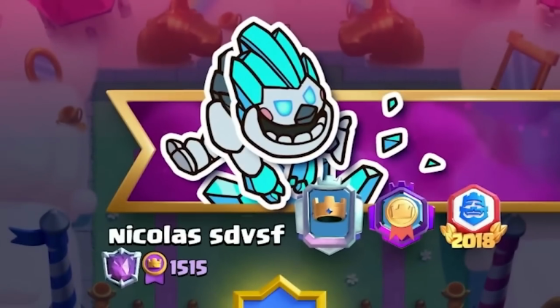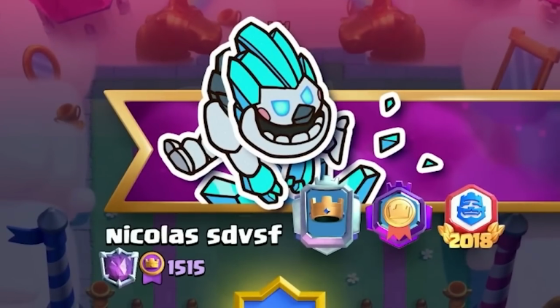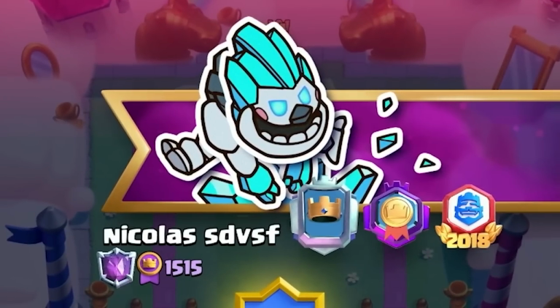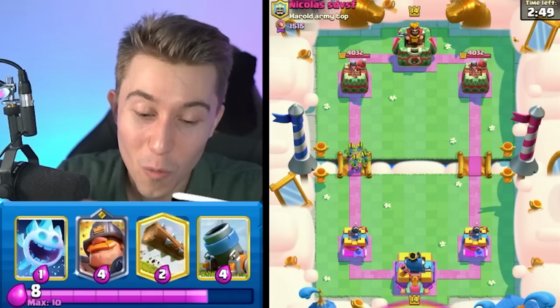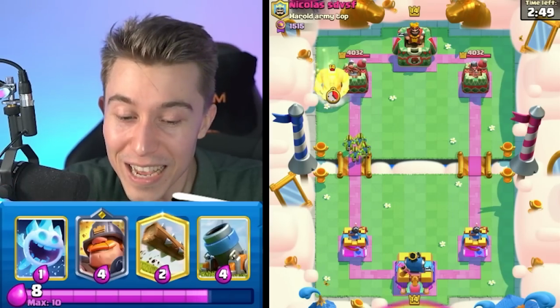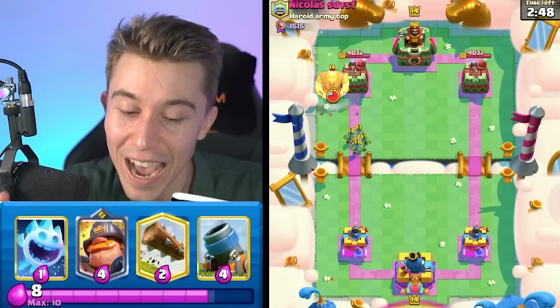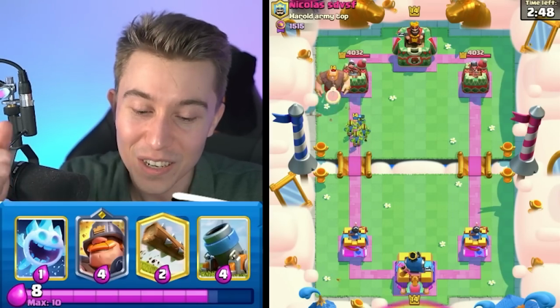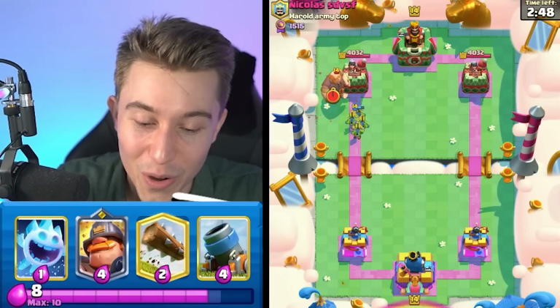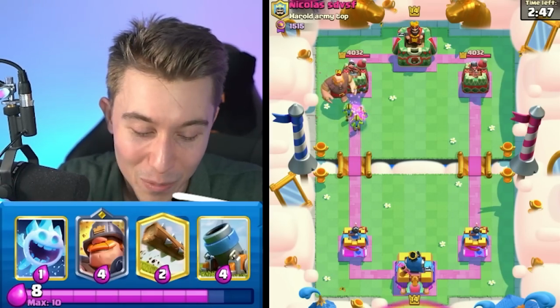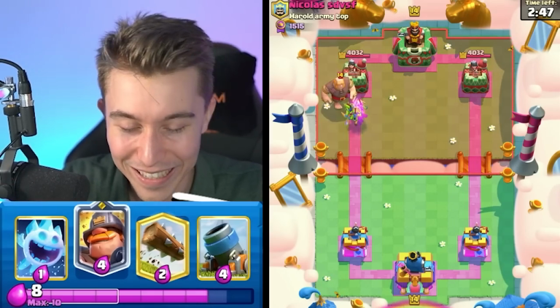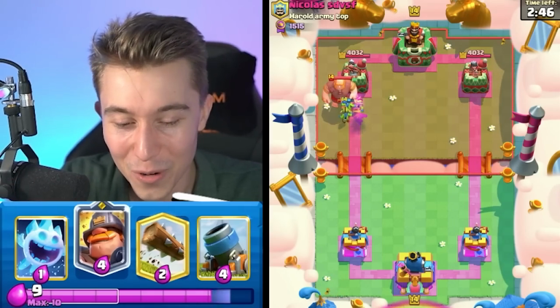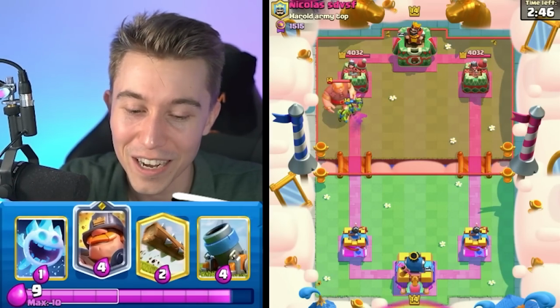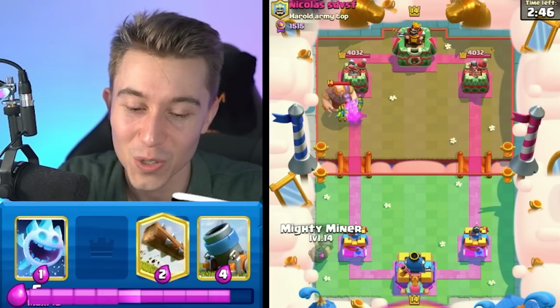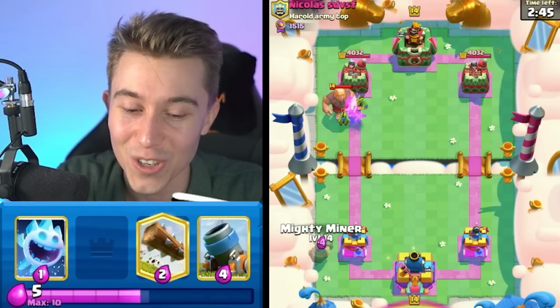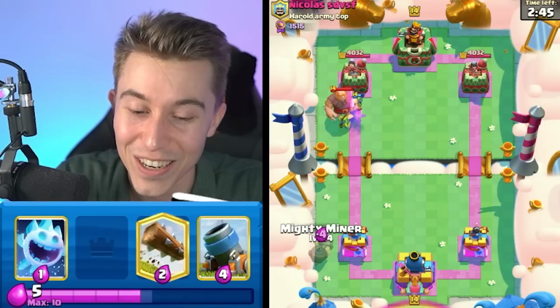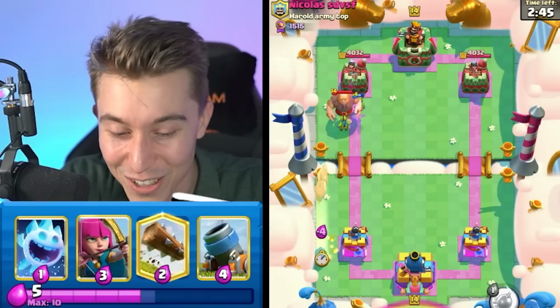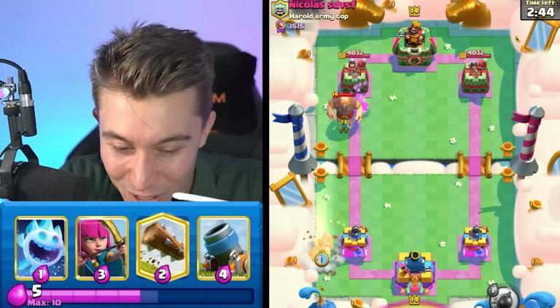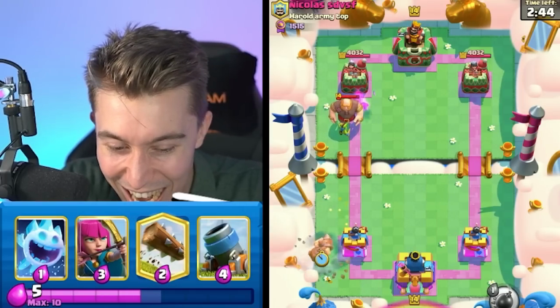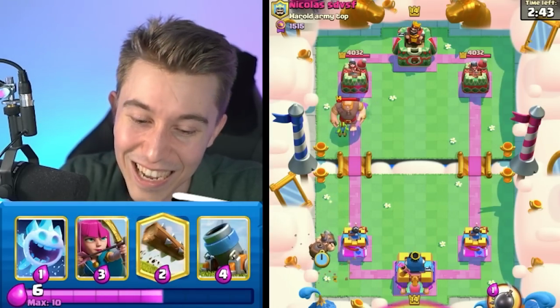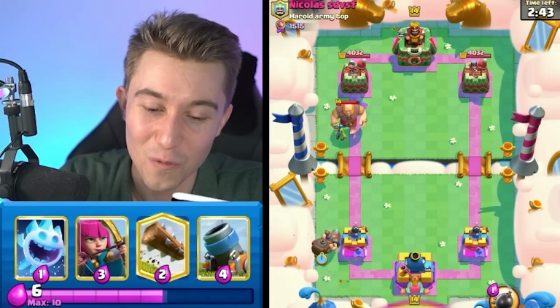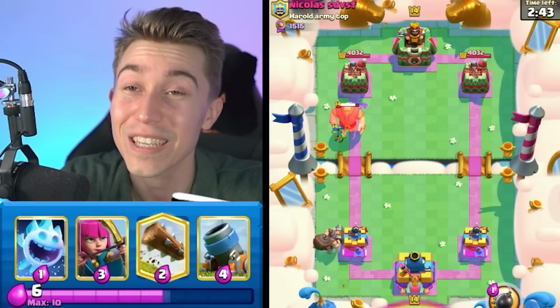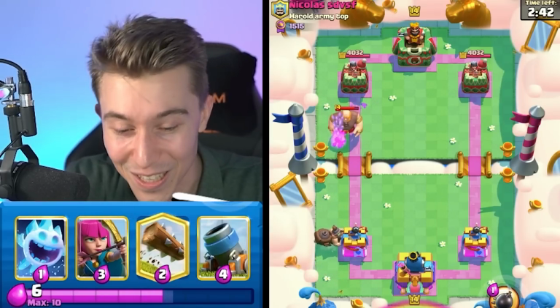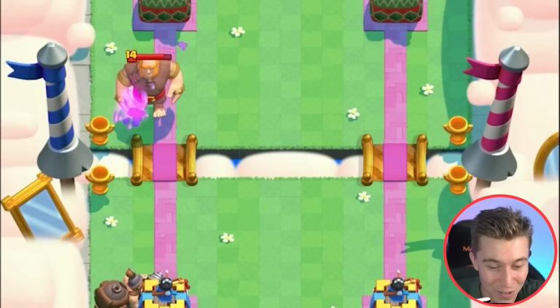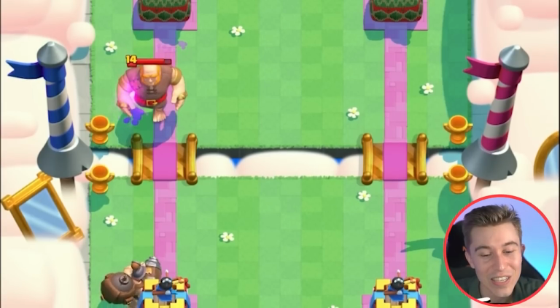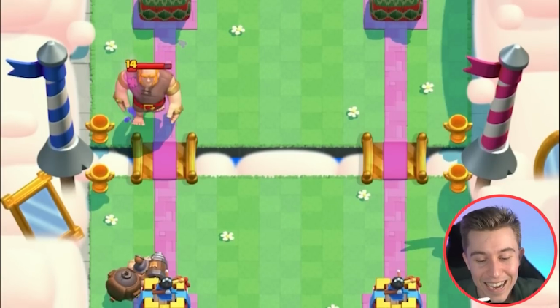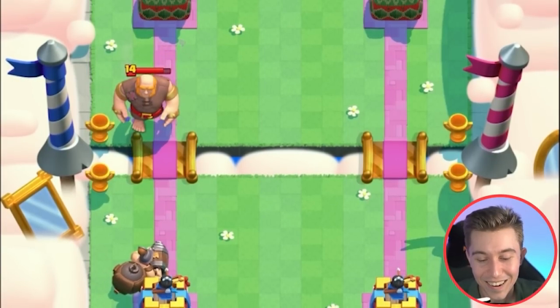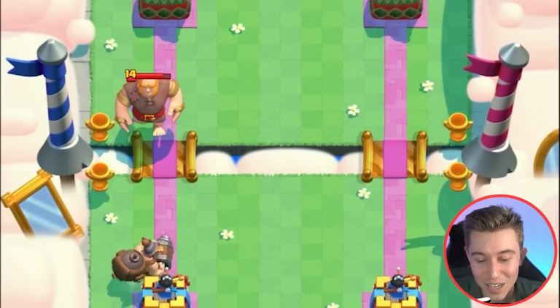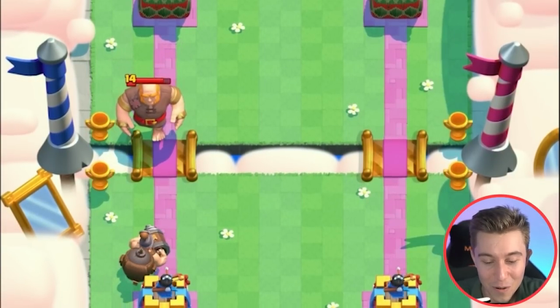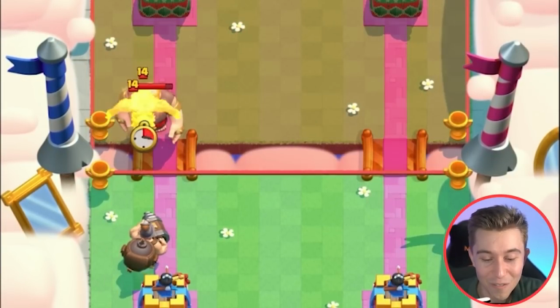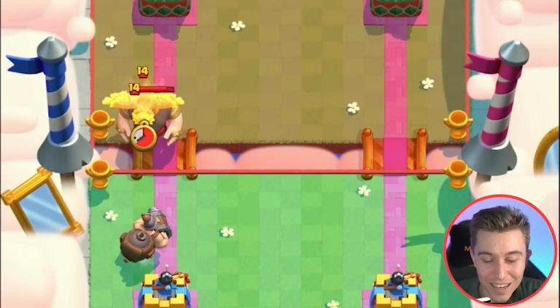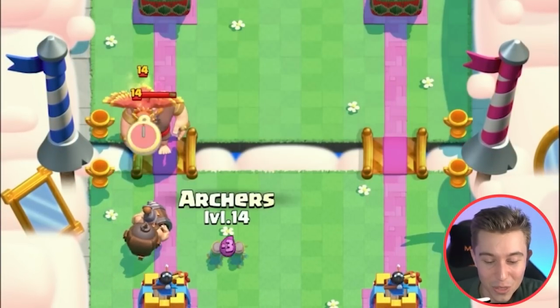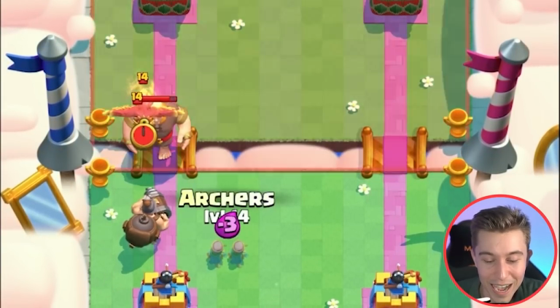We jump into the game against Nicholas. We're gonna nick his towers with our Goblins, but we don't get any scratches on his towers unfortunately. He decides to go for a big Santa Claus — Old Saint Nick. What are you gonna deliver, man? What deck are you gonna be throwing down?